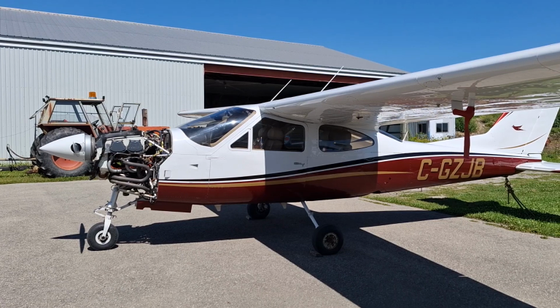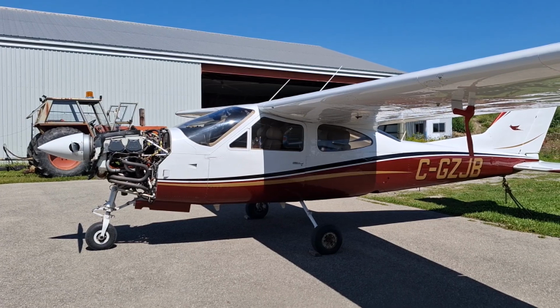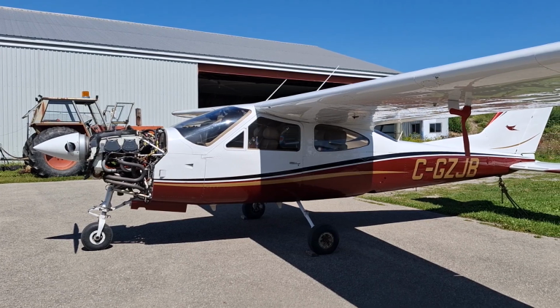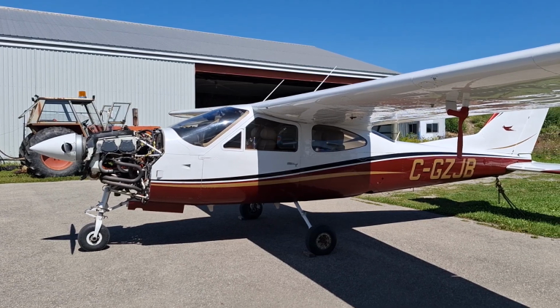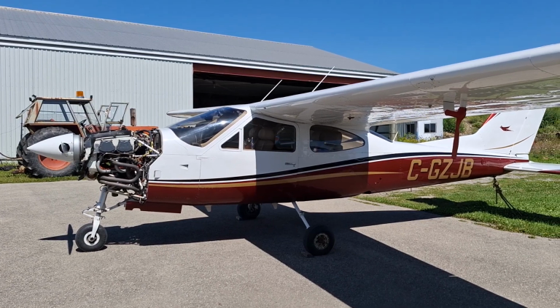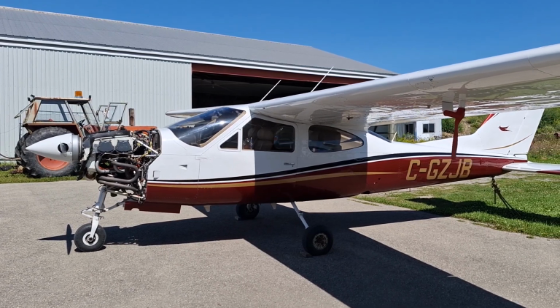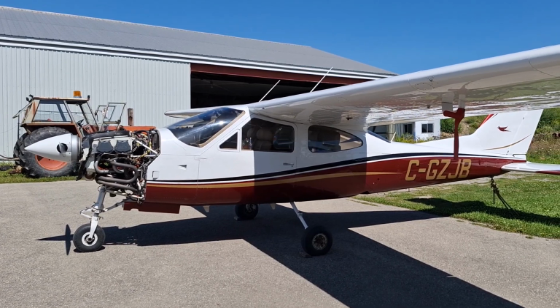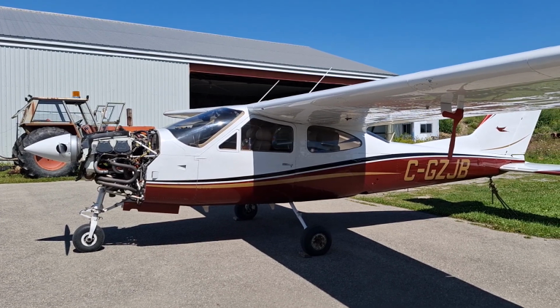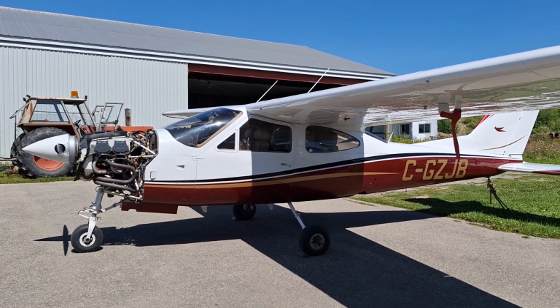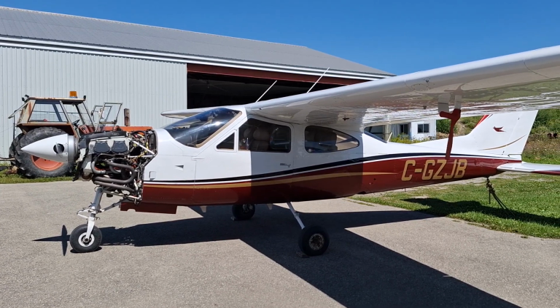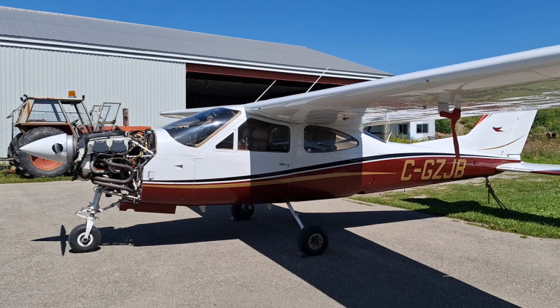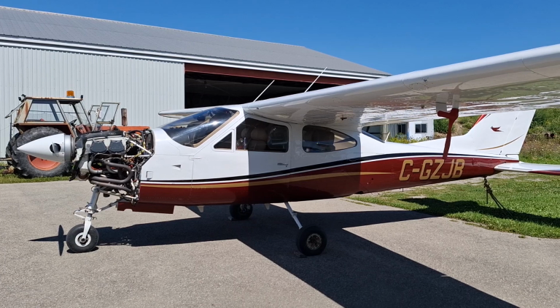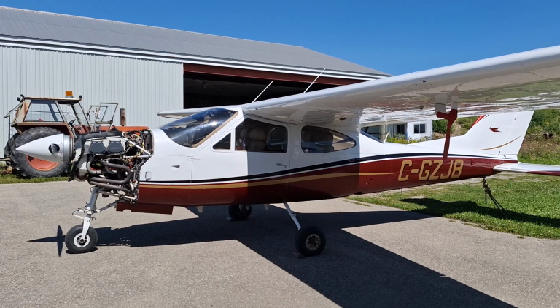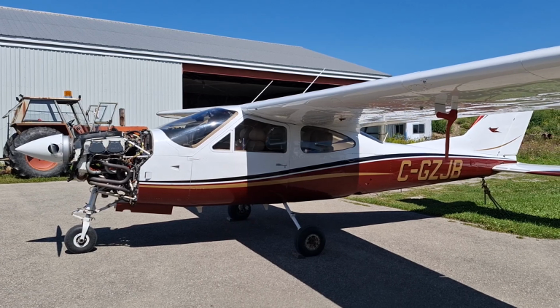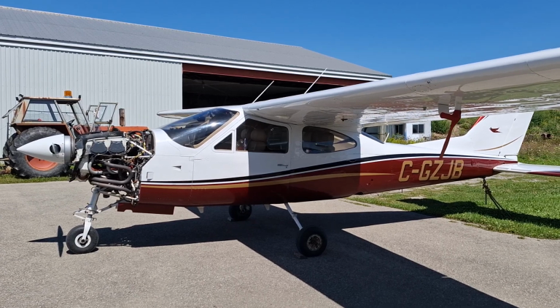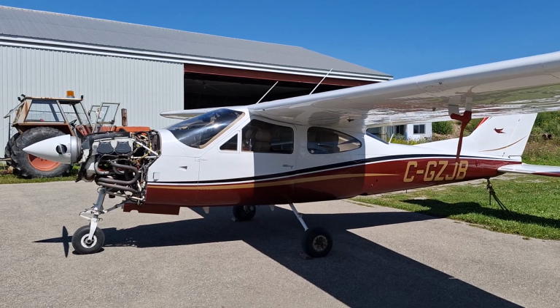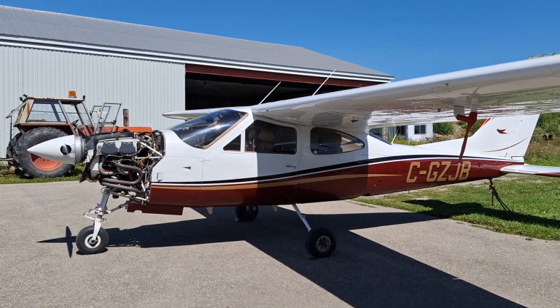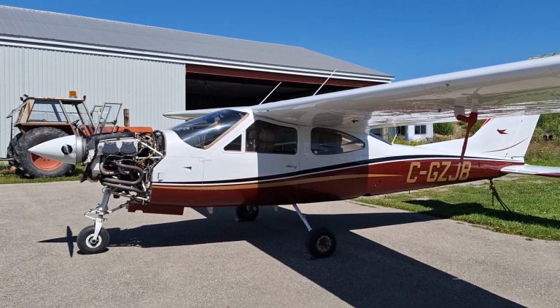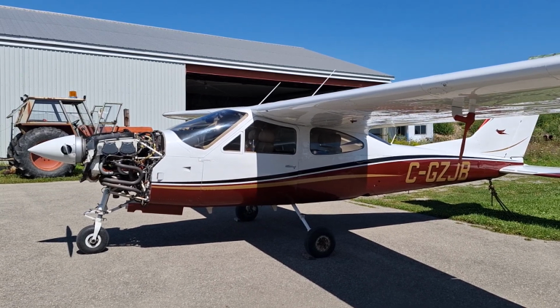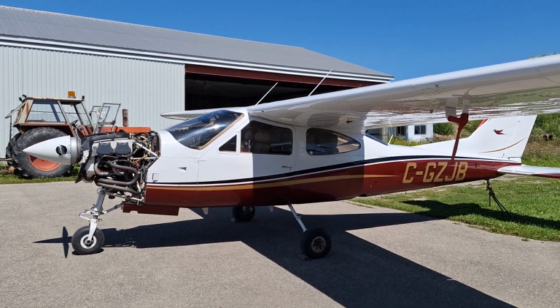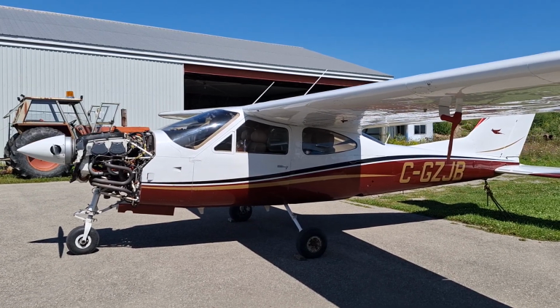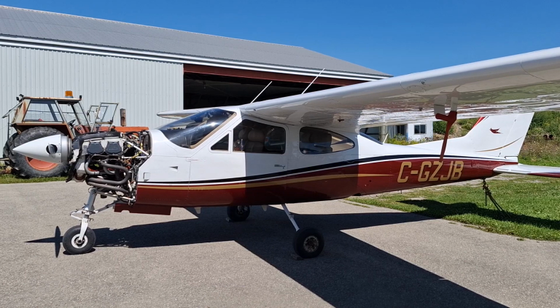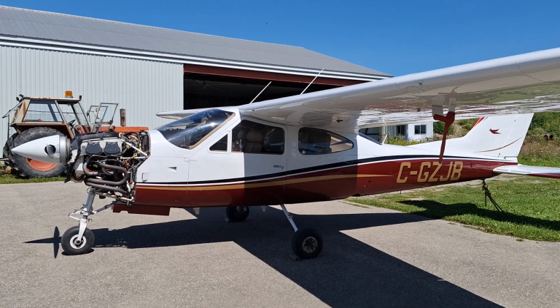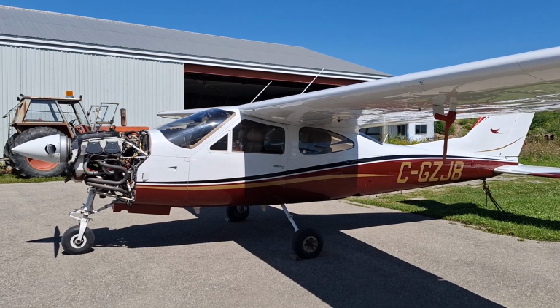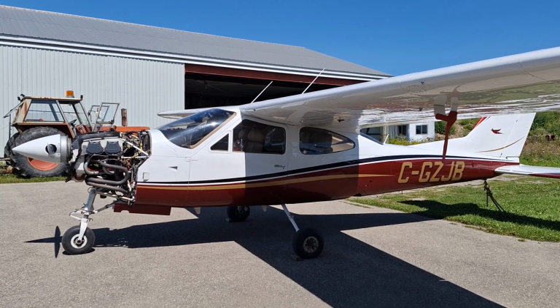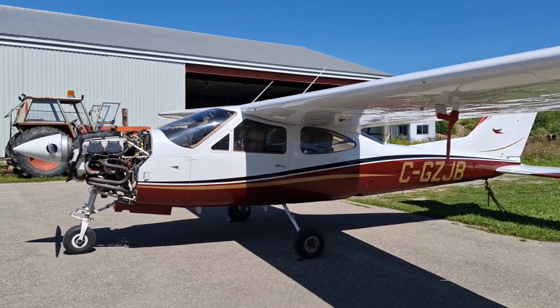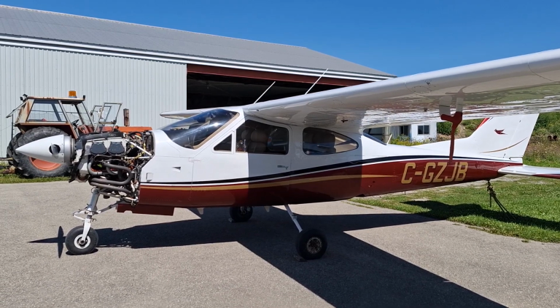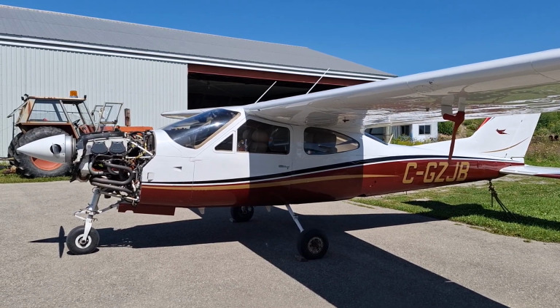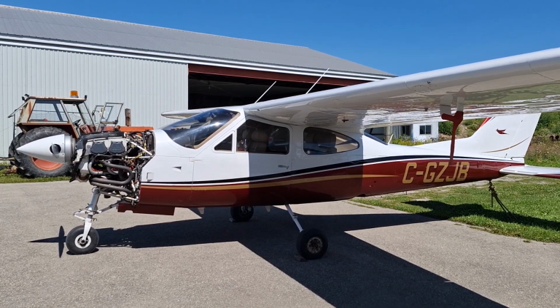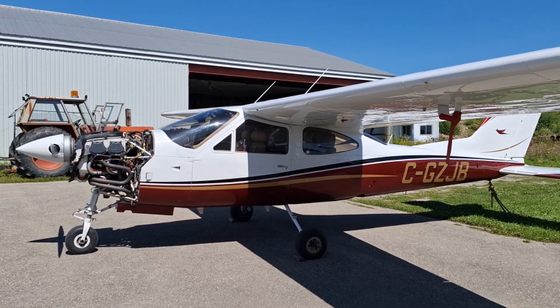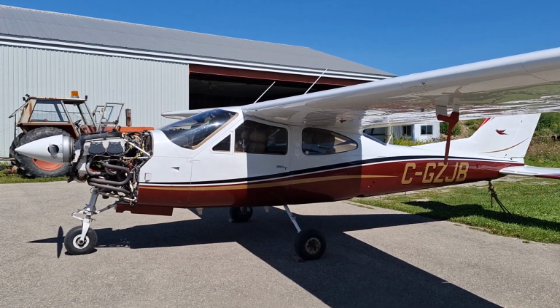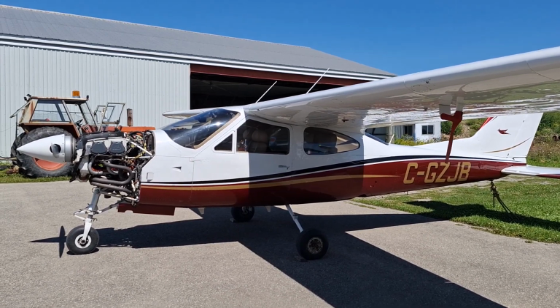Okay, this will be part three of my series on propeller balancing. I had this airplane all set up with my Honeywell balancer, but the optical sensor broke, so I went and got the Dynavibe. So this will be about the Dynavibe.